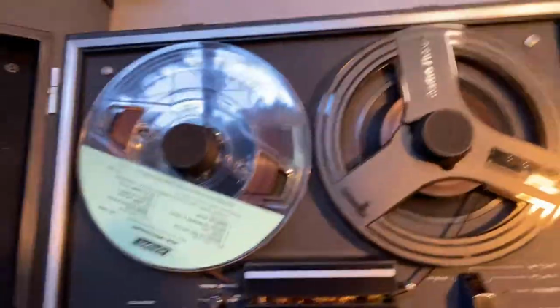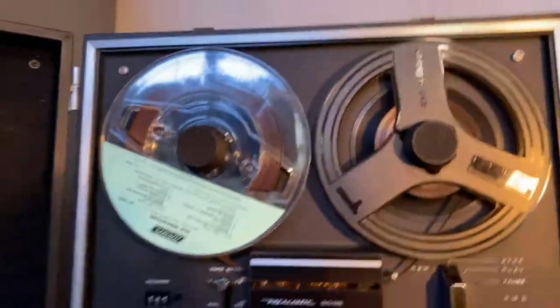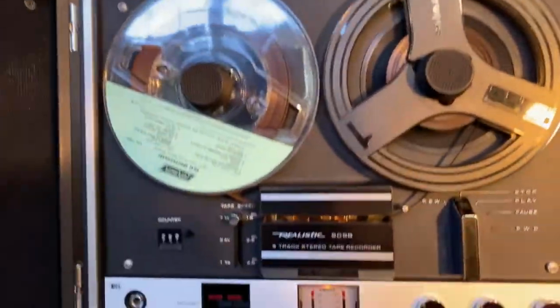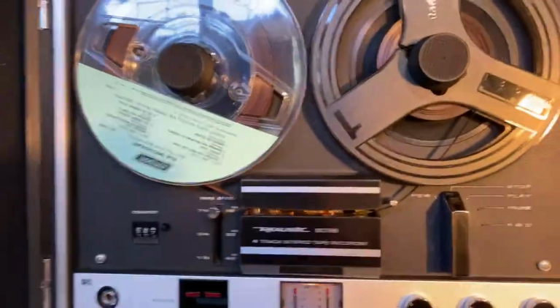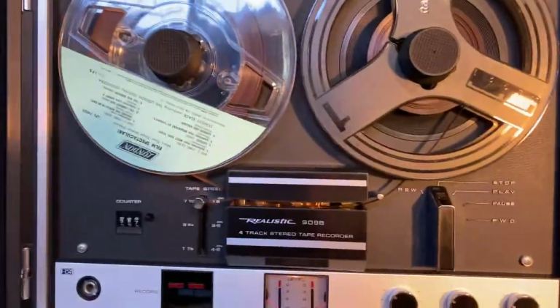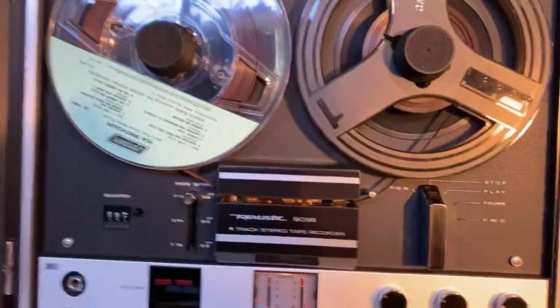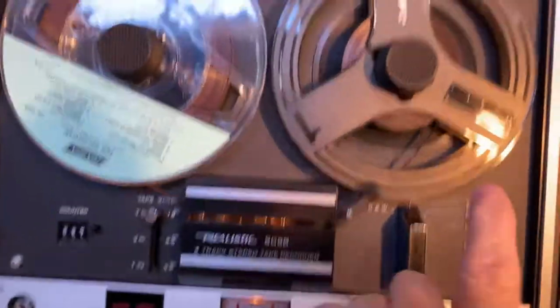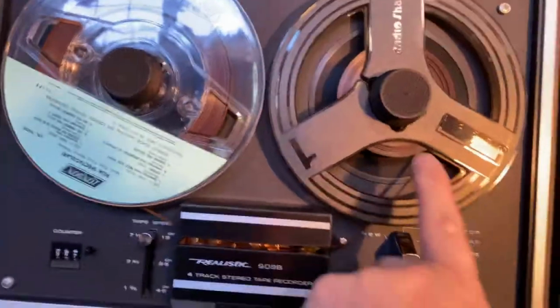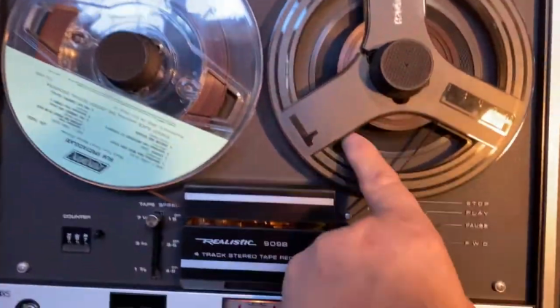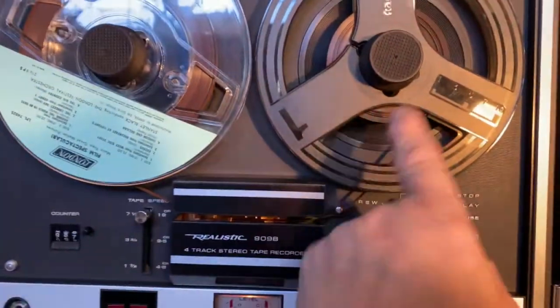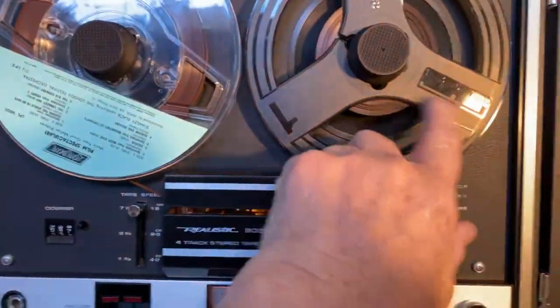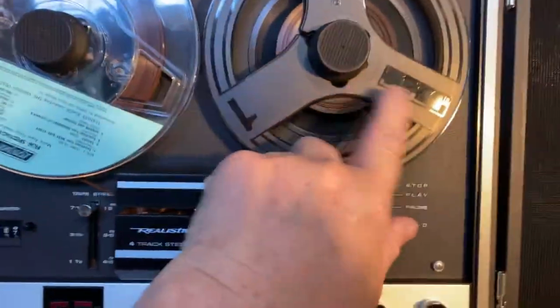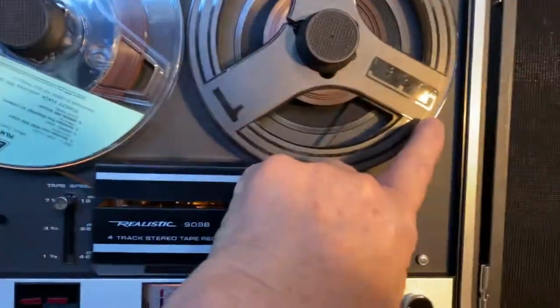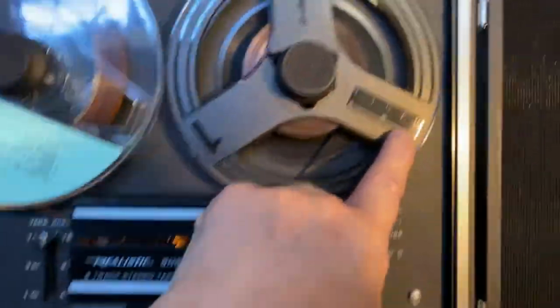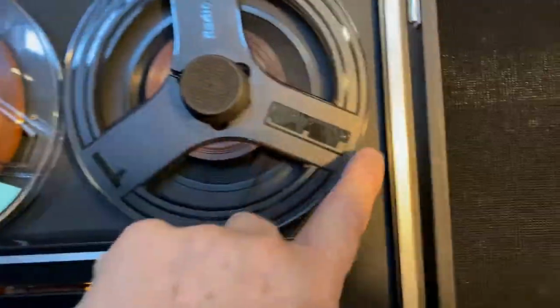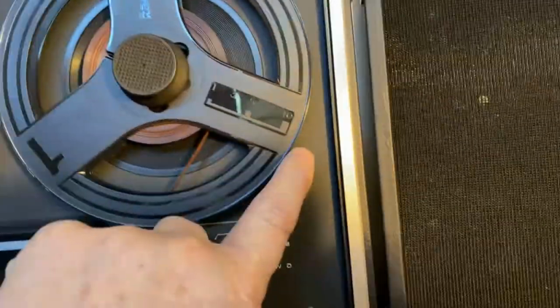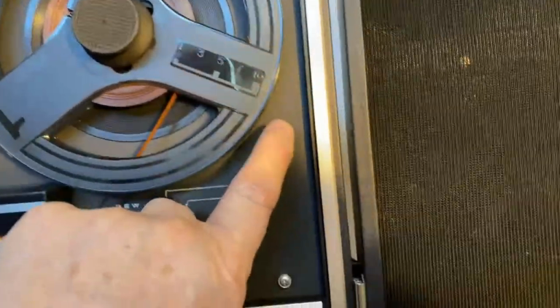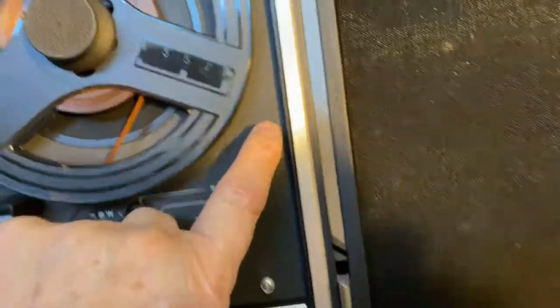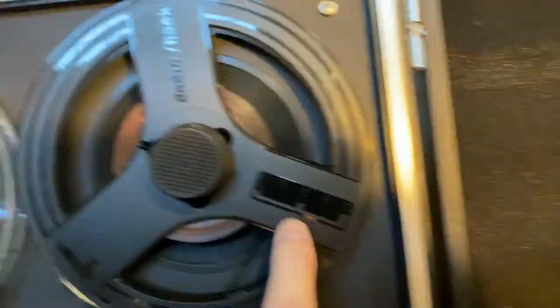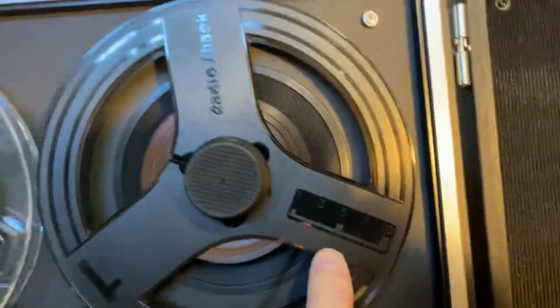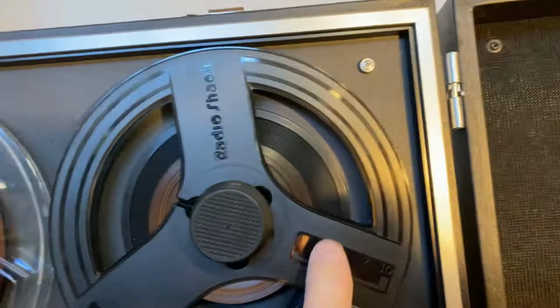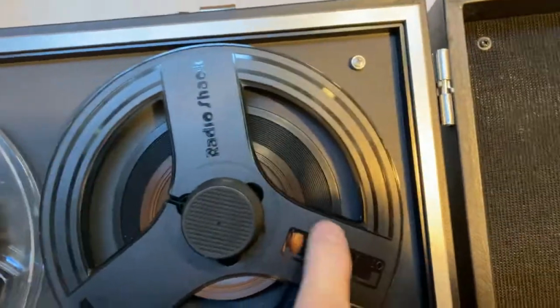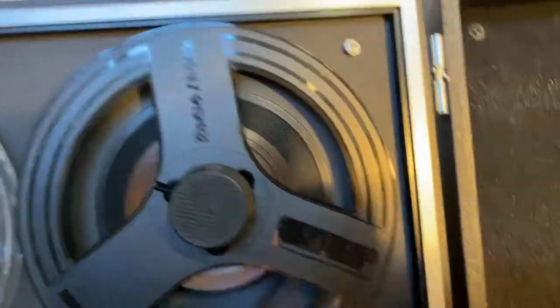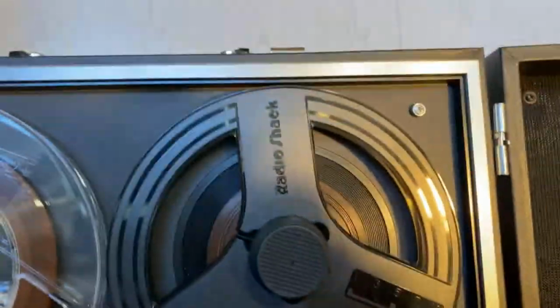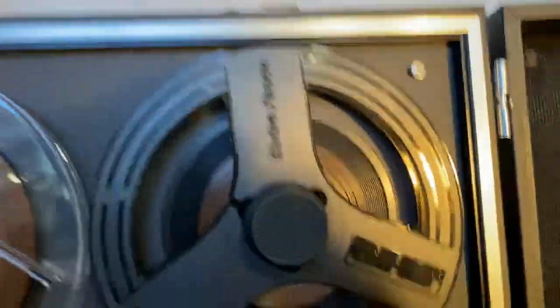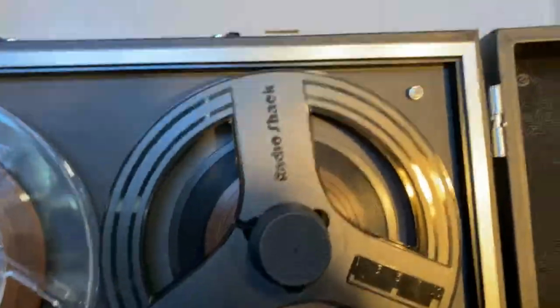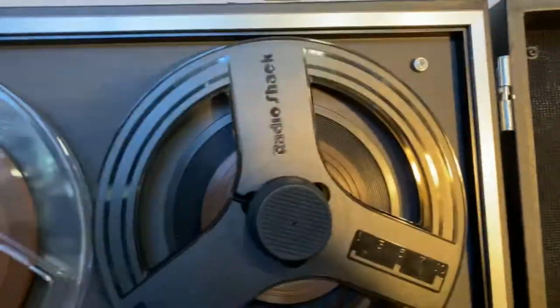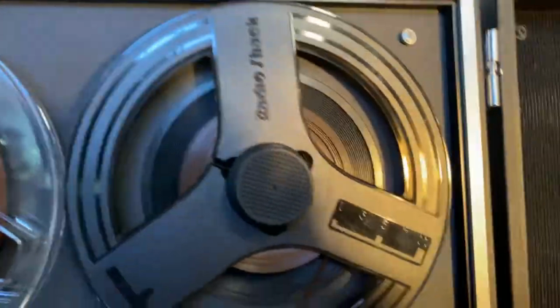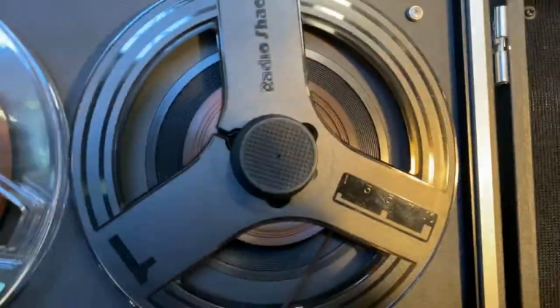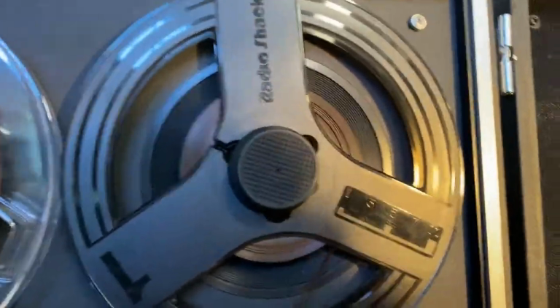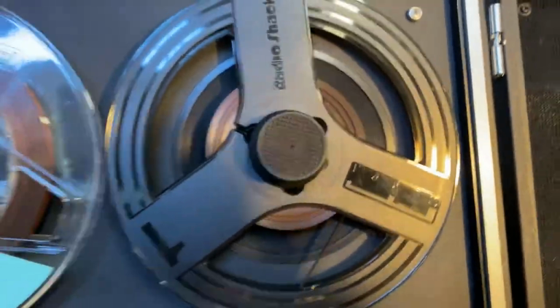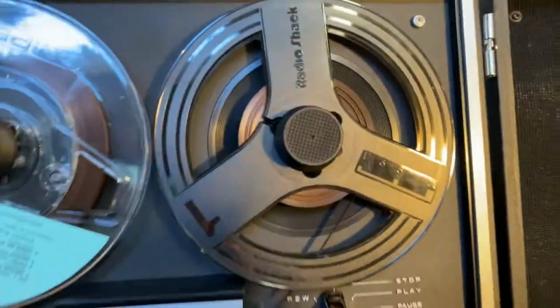Of course, it has two reels that will come with it, and they have the Radio Shack logo on it. Let's see if I can get that around there where you can see it. It is right here. So it's got the Radio Shack logo on it, and there will be two reels like that.